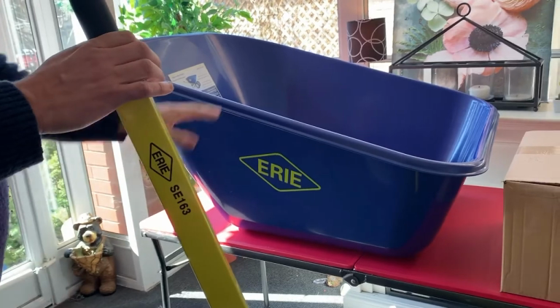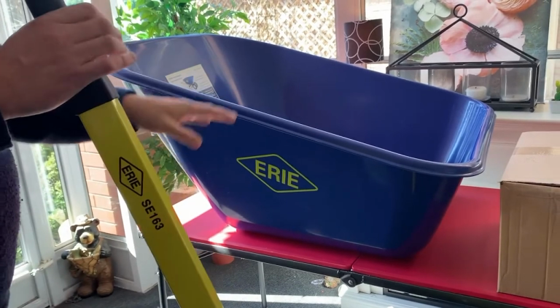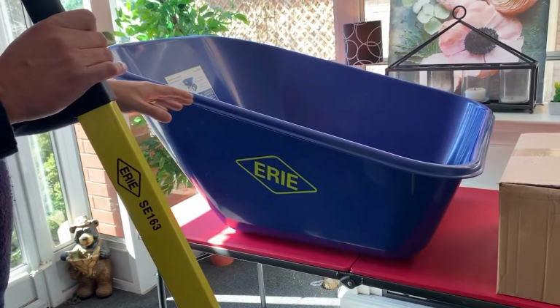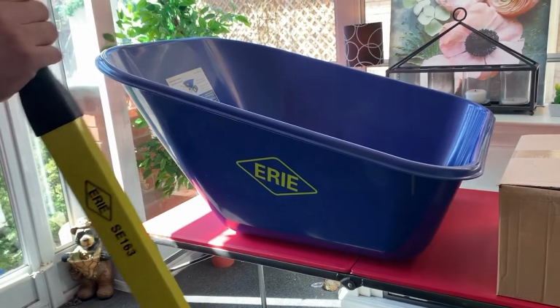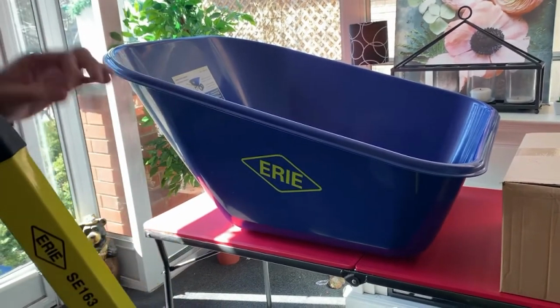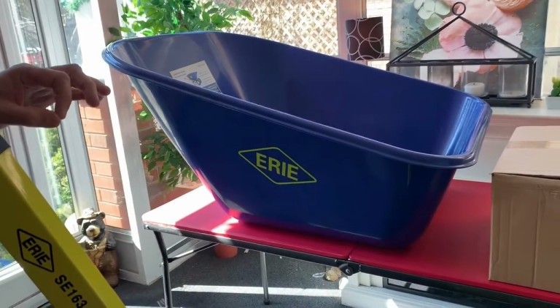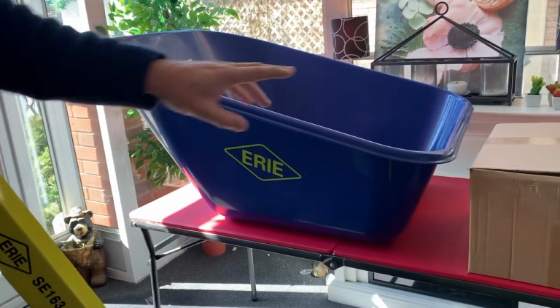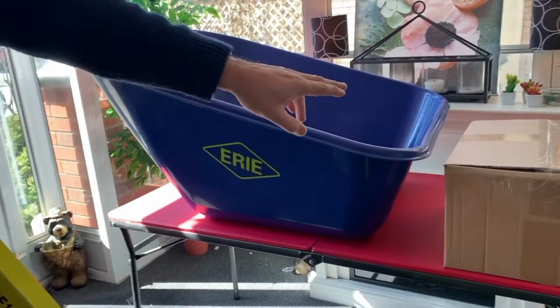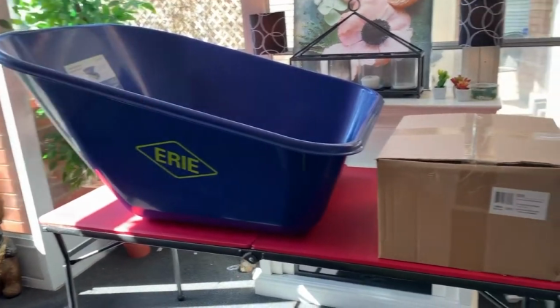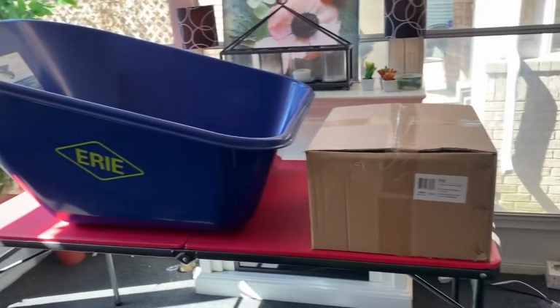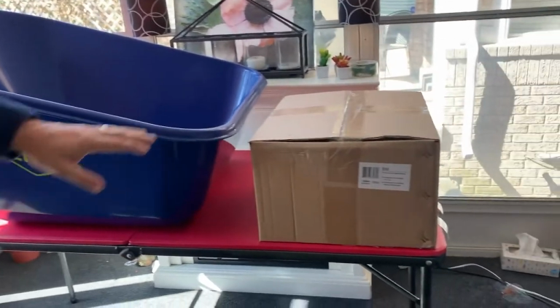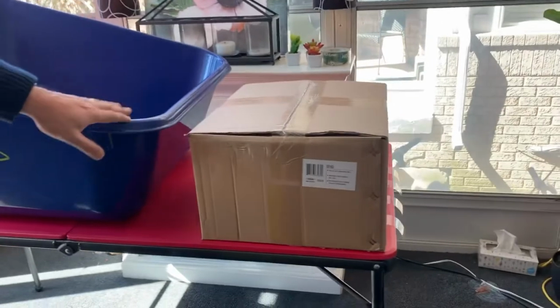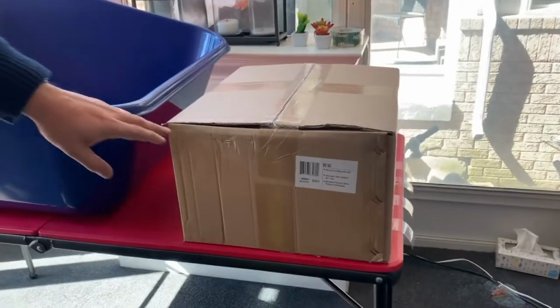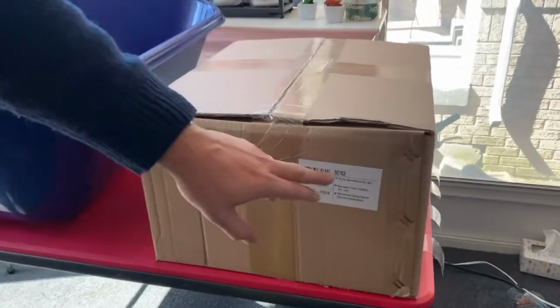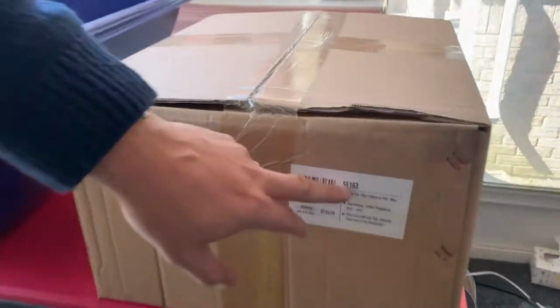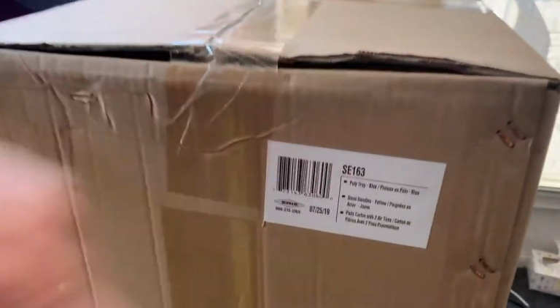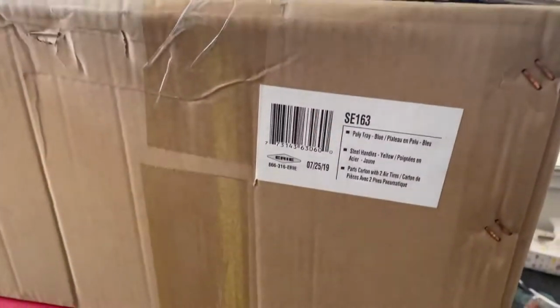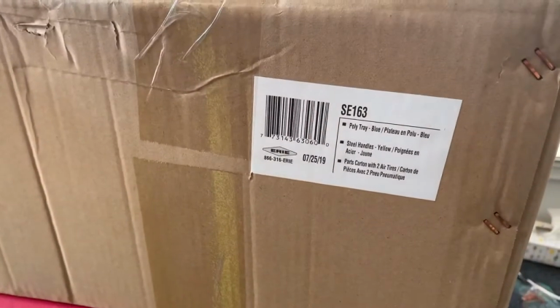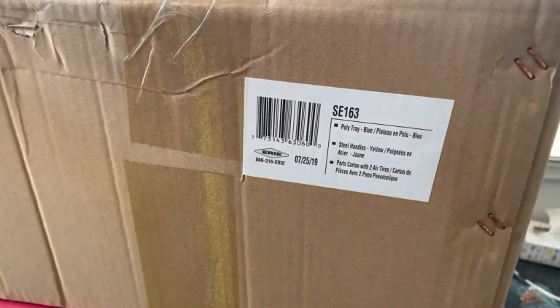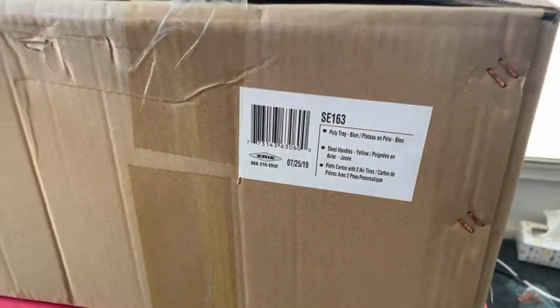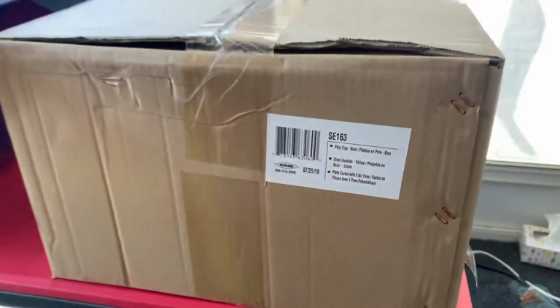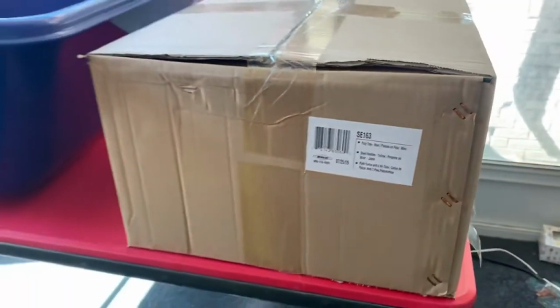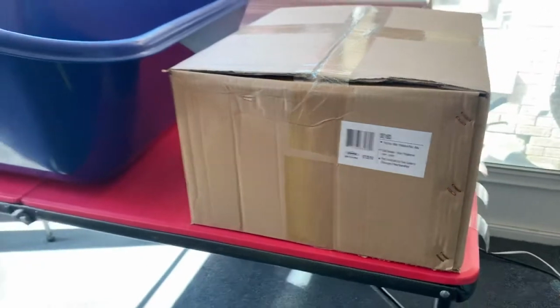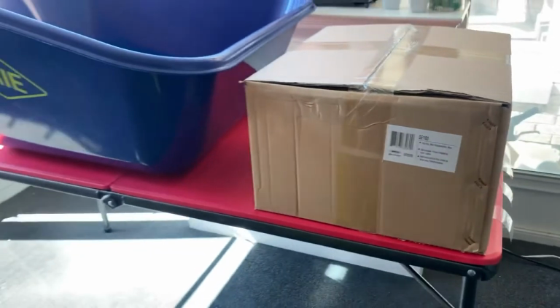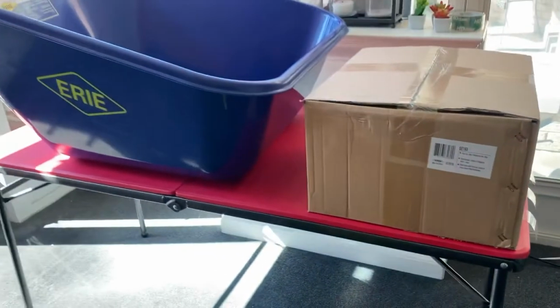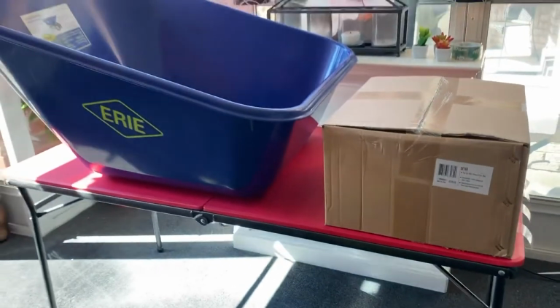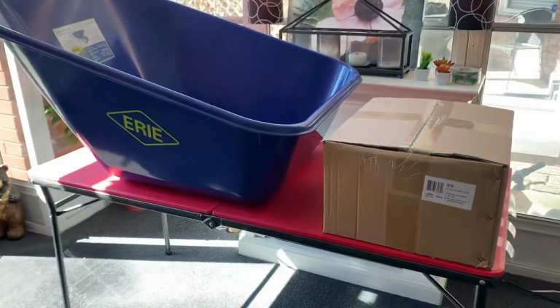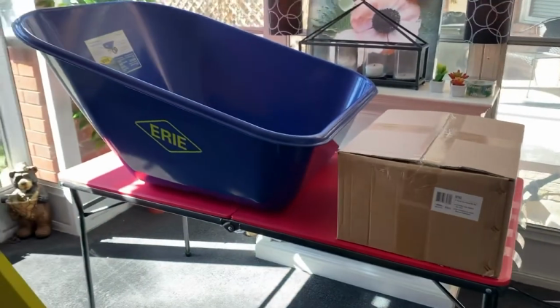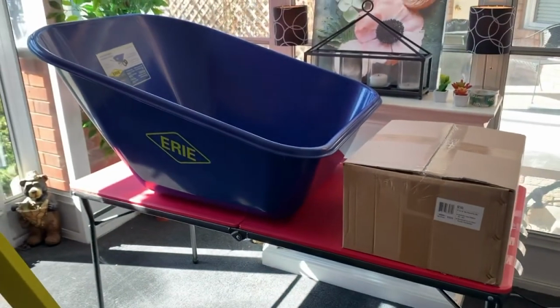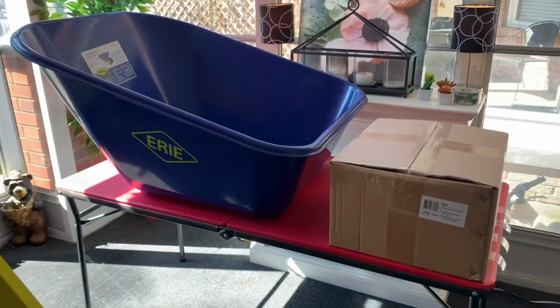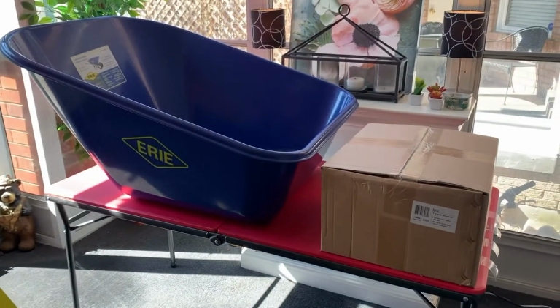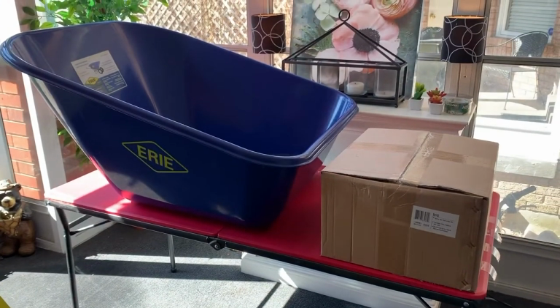Because this wheelbarrow is a dual-wheeled model, it comes in this parts carton over here, which is a little bit larger than normal. You'll see that it's an SE-163. In the next couple of minutes, I'm going to take you through how to assemble this wheelbarrow and give you a few tips along the way.